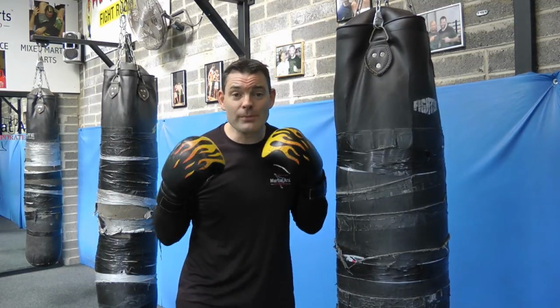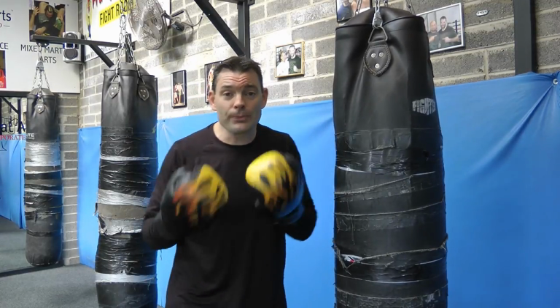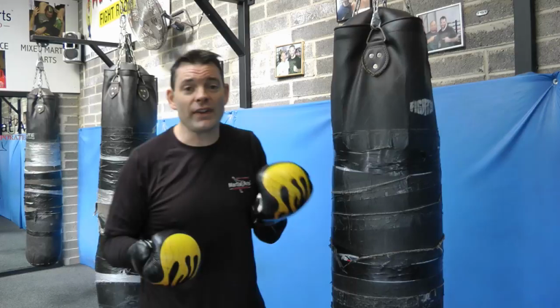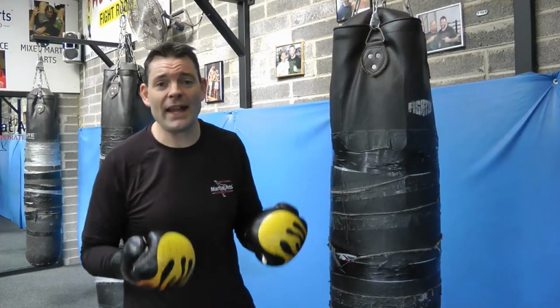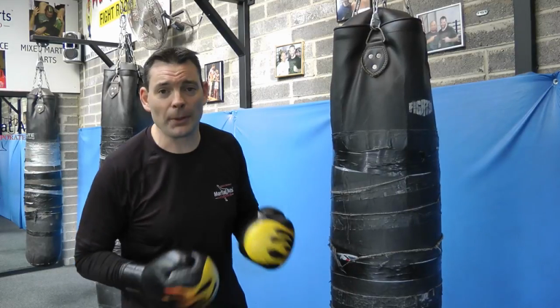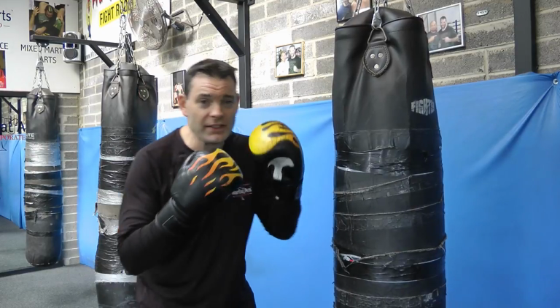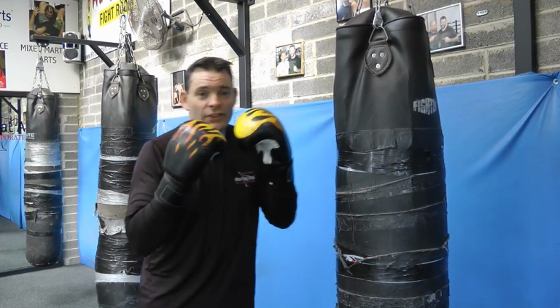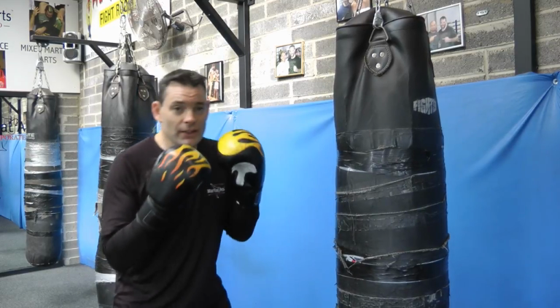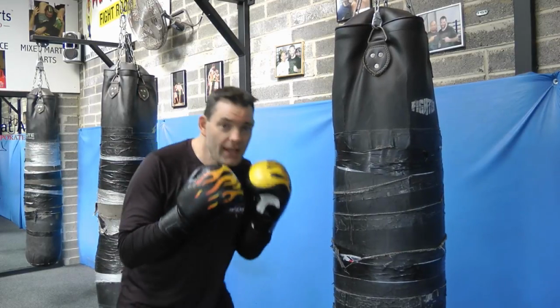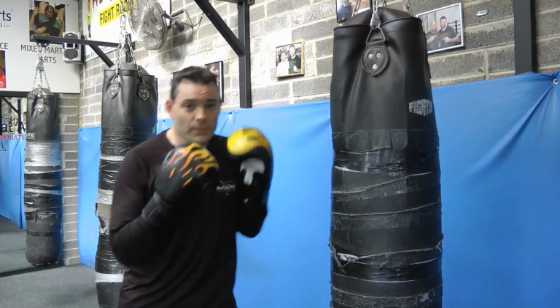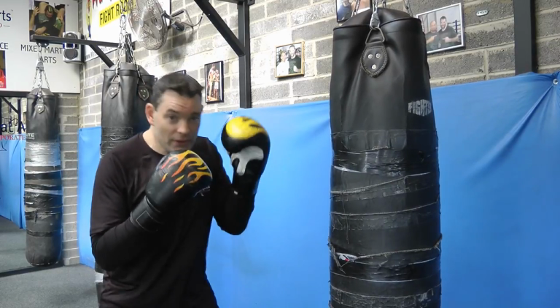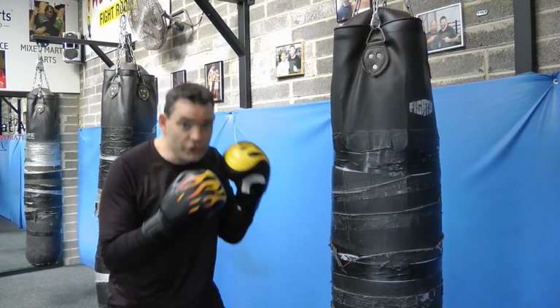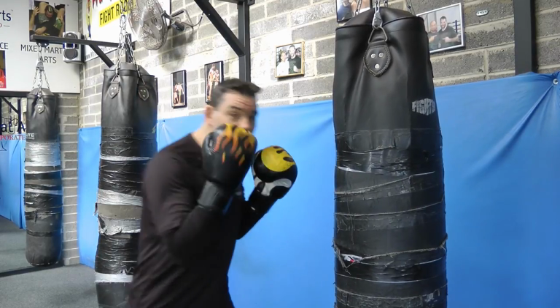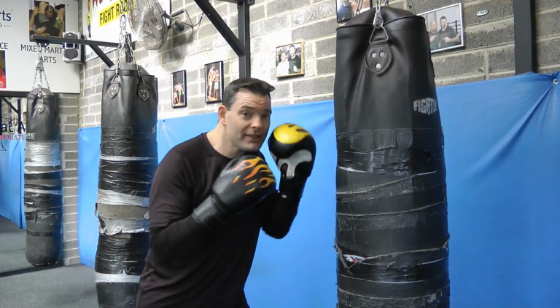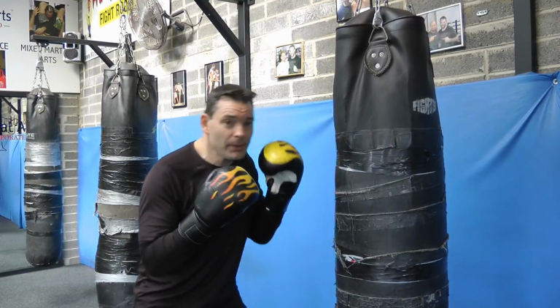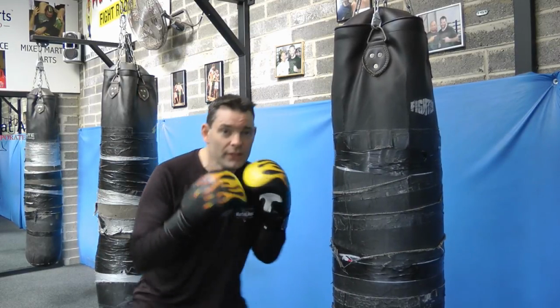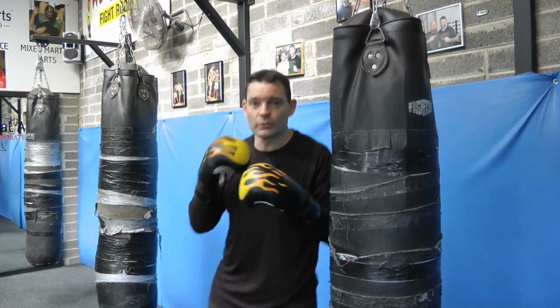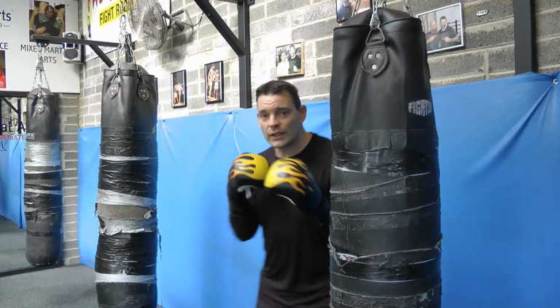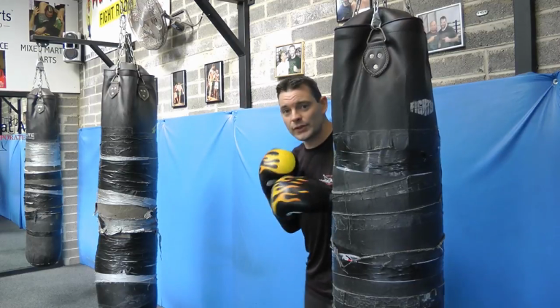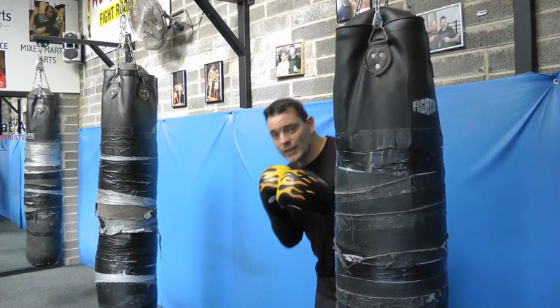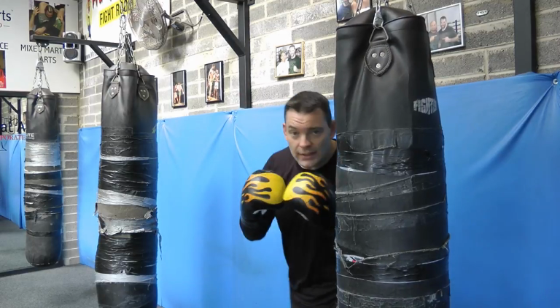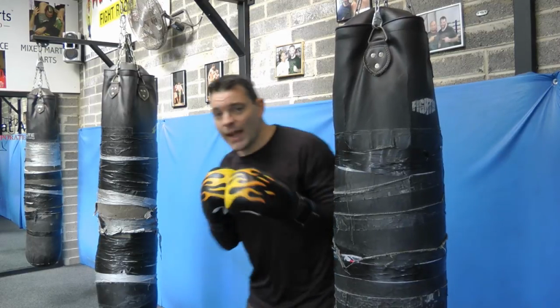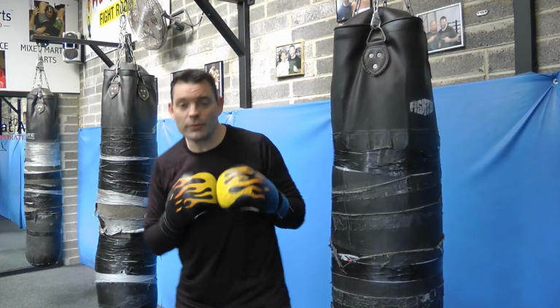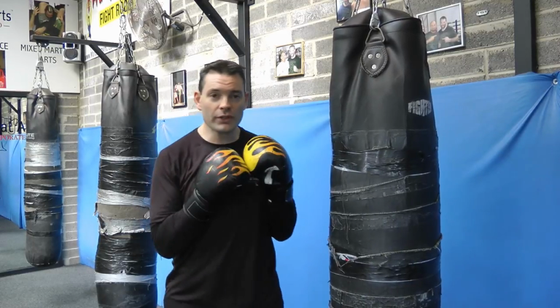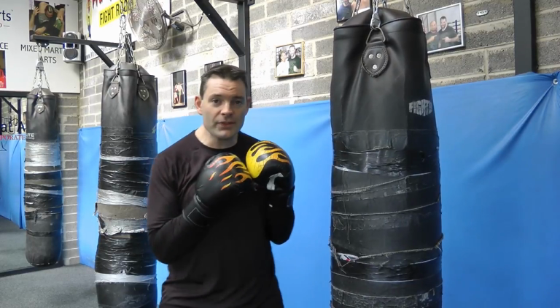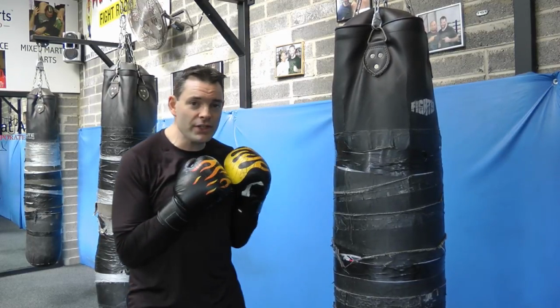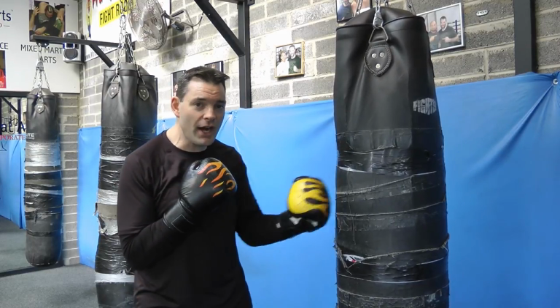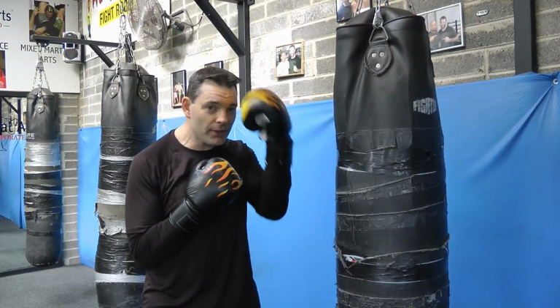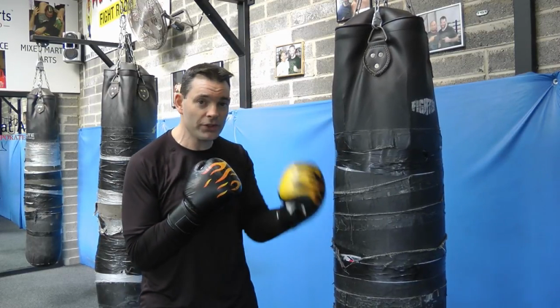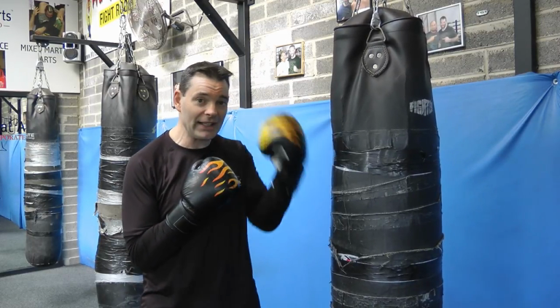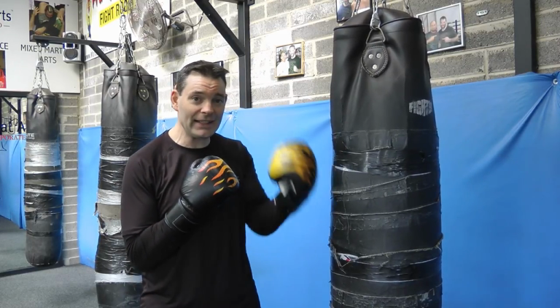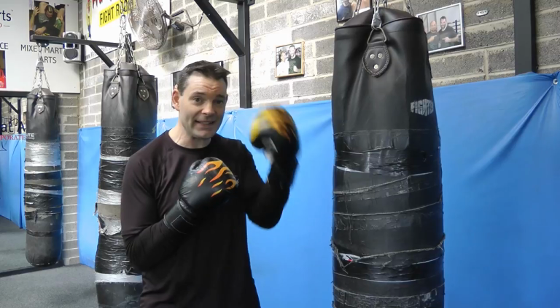Your head moves independently from your body. So a little bit of head movement — a little bit of ducking, a little bit of slipping, weaving, rolling out of the way. Don't keep a stationary target for your opponent to cleanly hit.